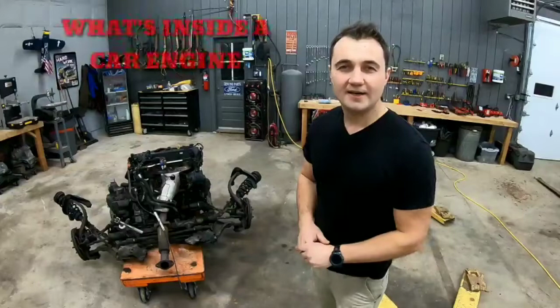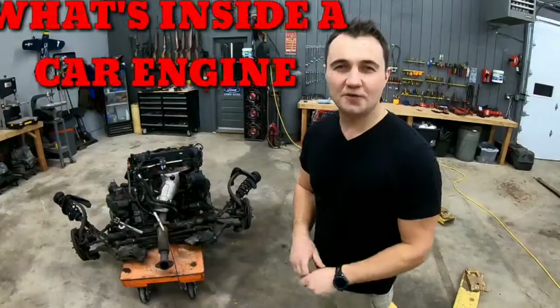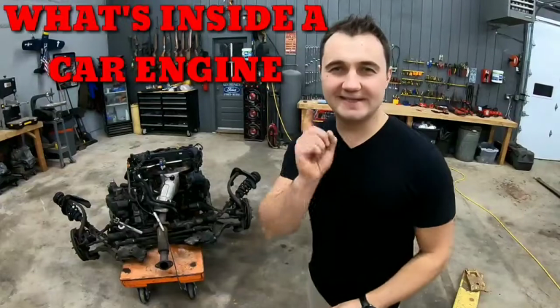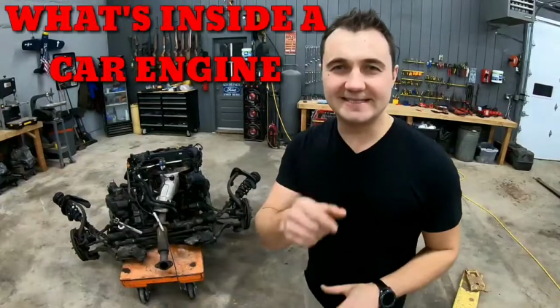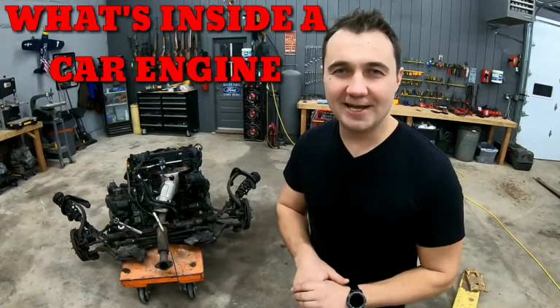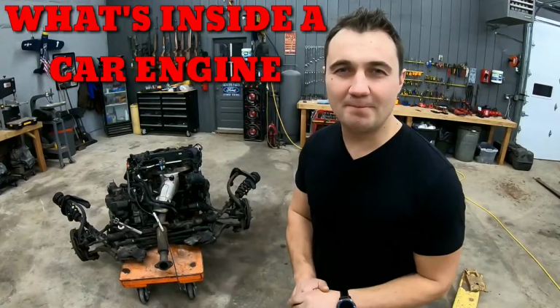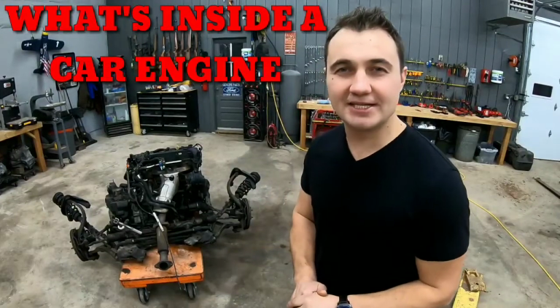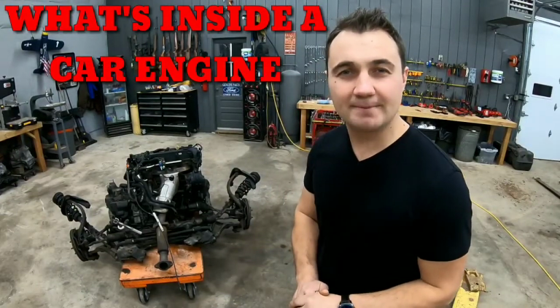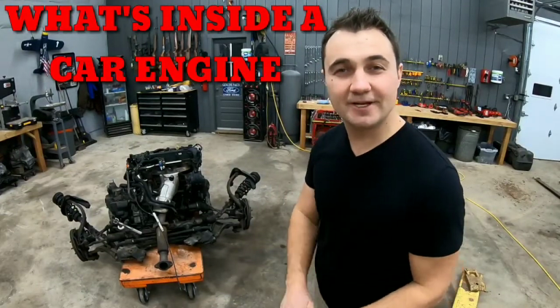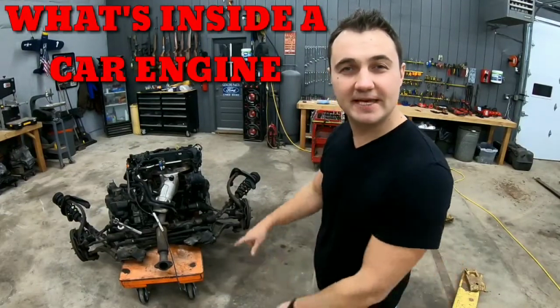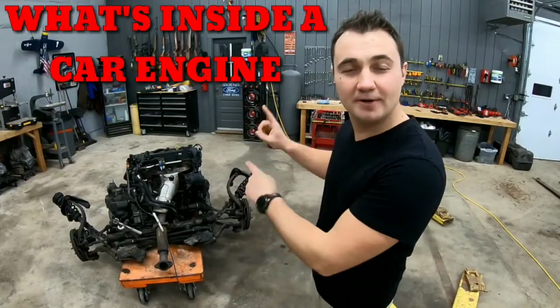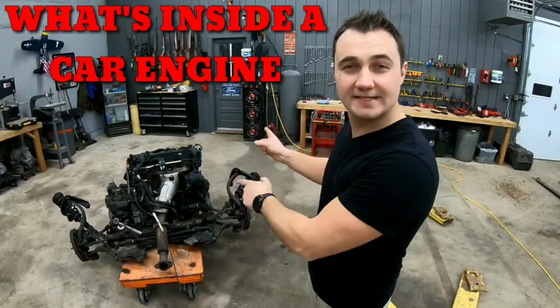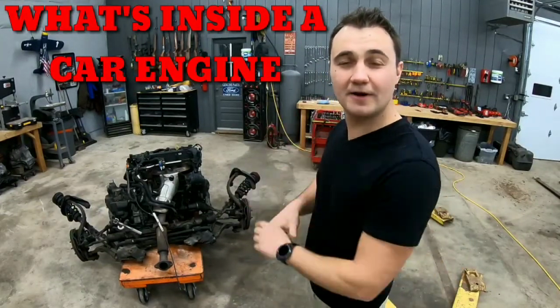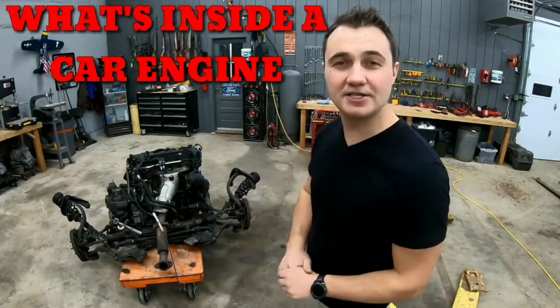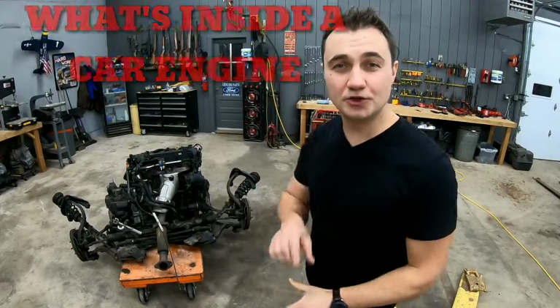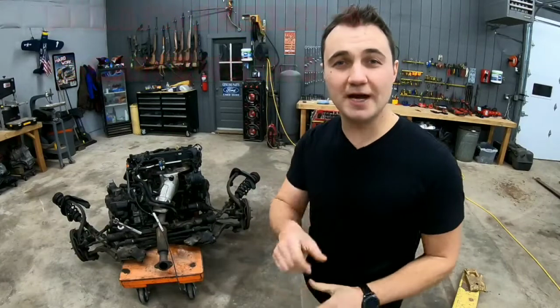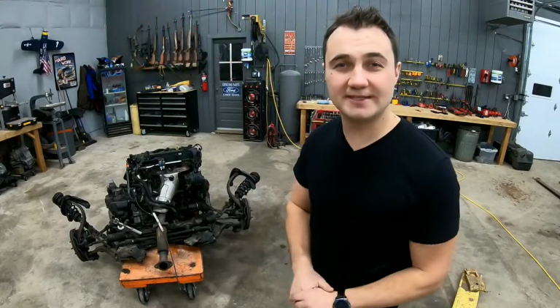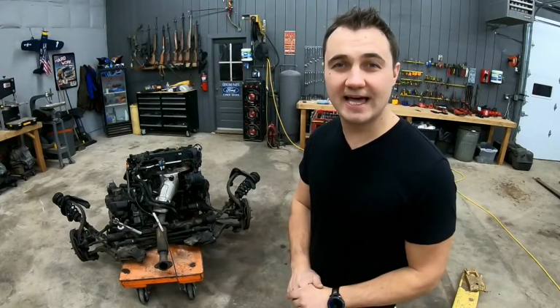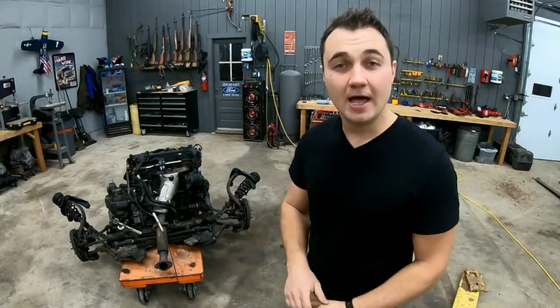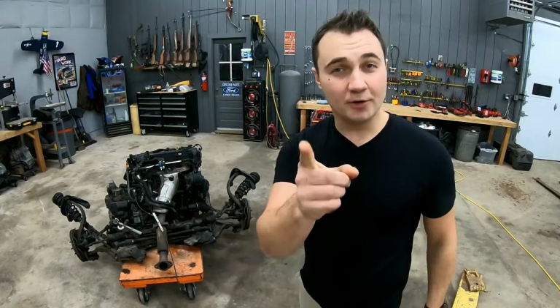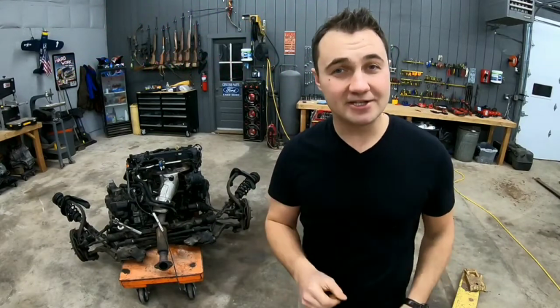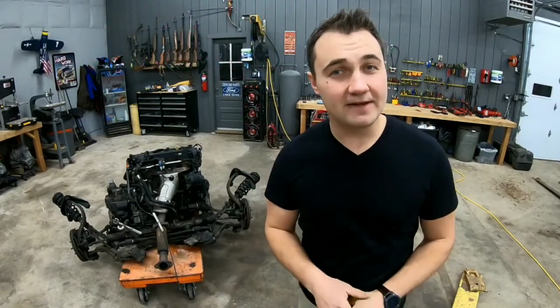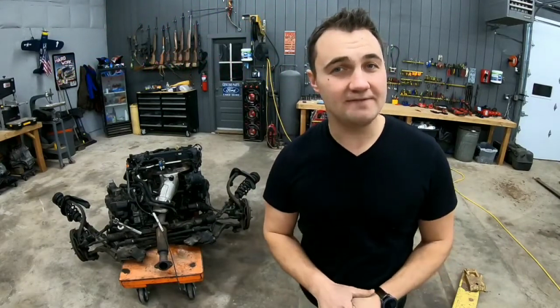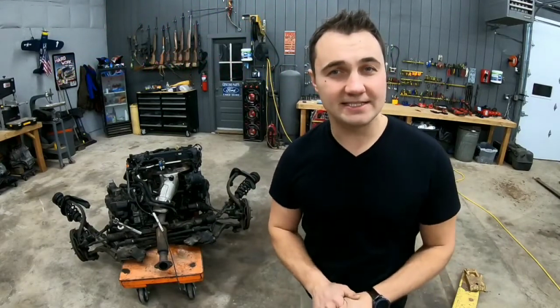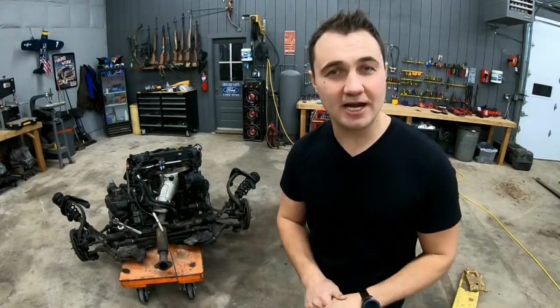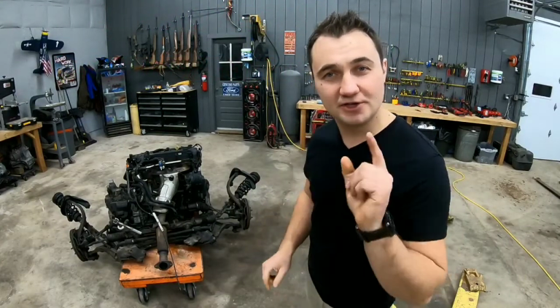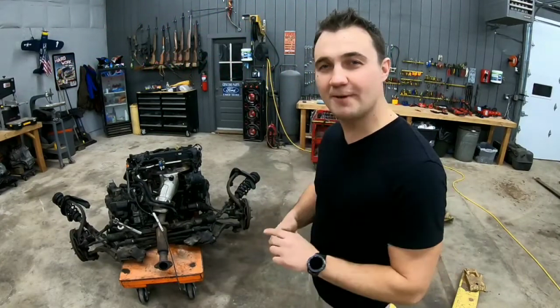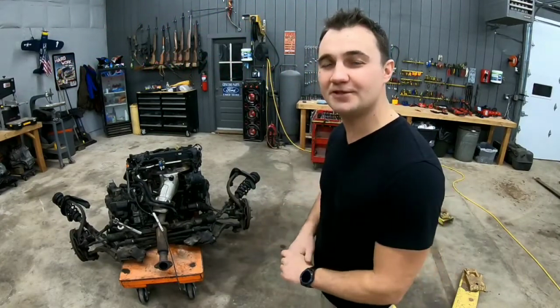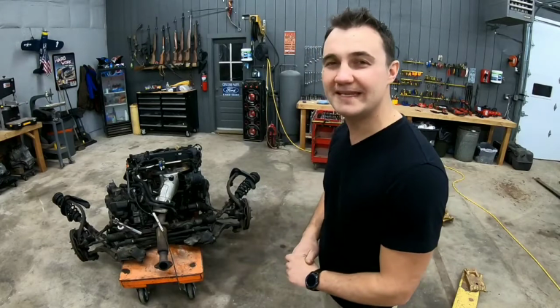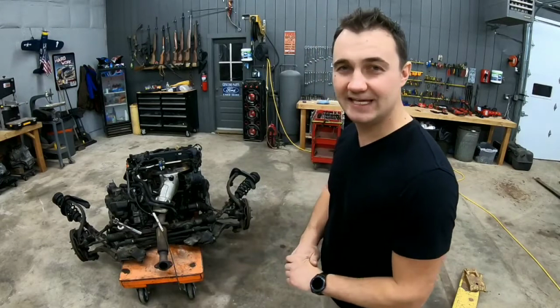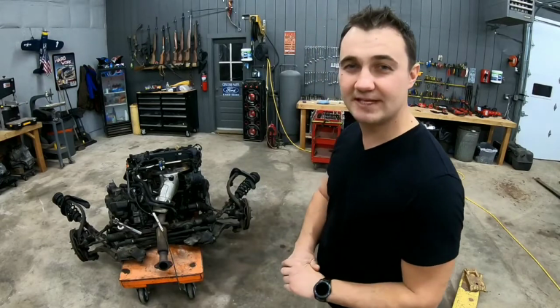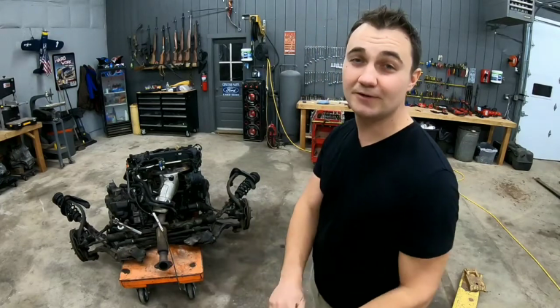Hello everyone, this is Dan and welcome back to the shop. Today we're gonna be taking apart this car engine to show you guys what's inside. Before we get started, if you have not yet subscribed, you can do that right now so you don't miss any interesting videos.